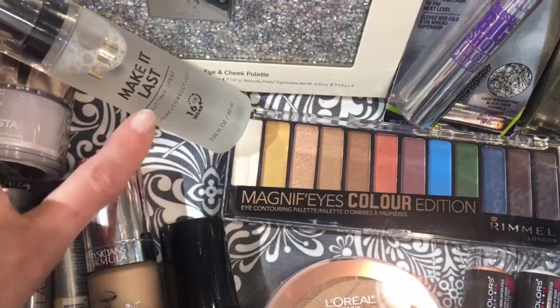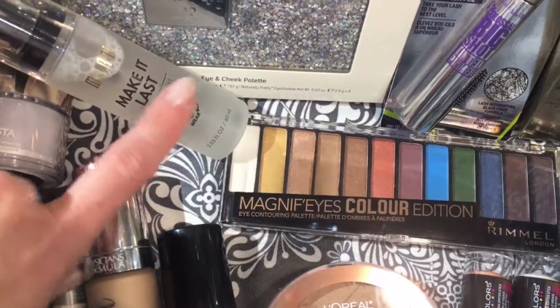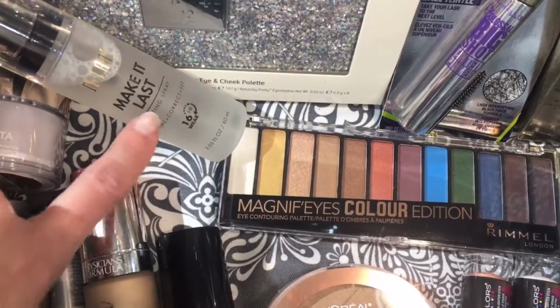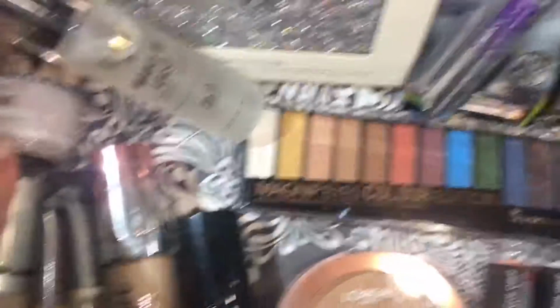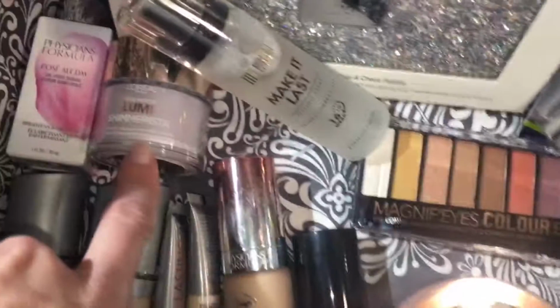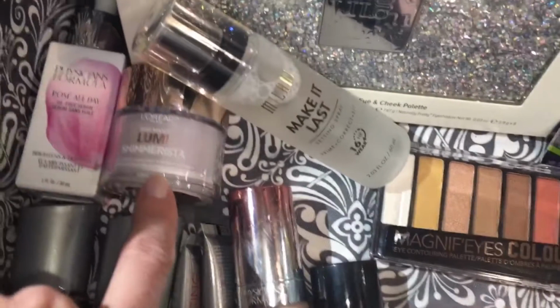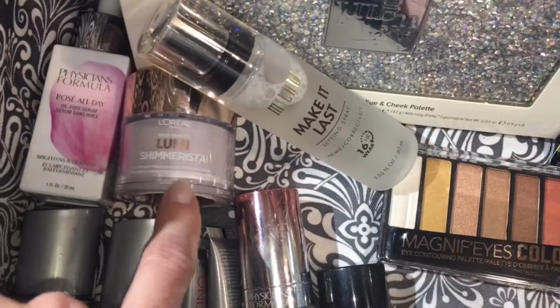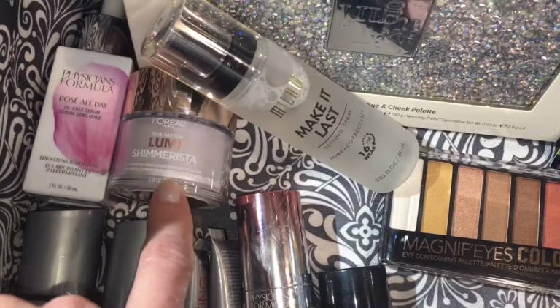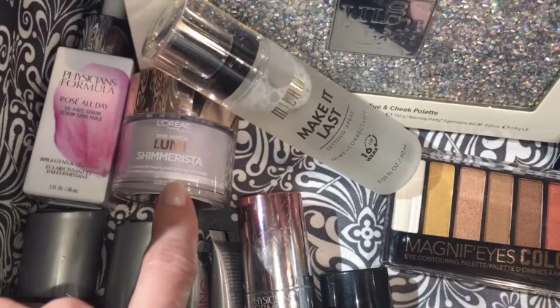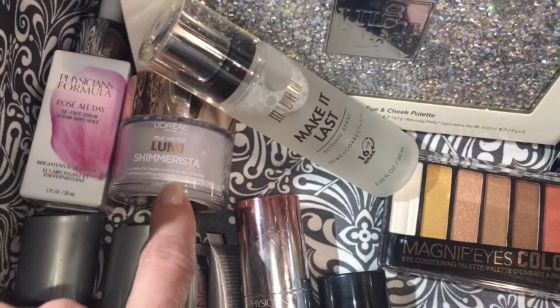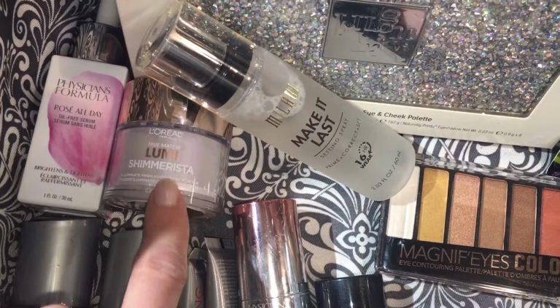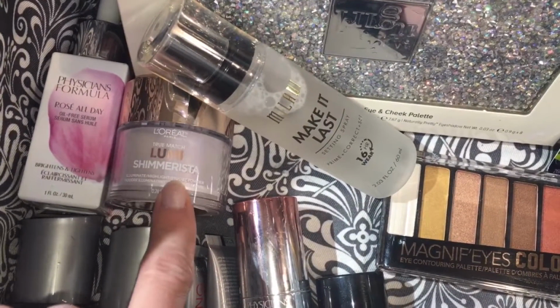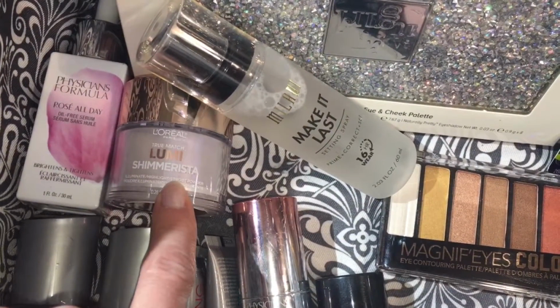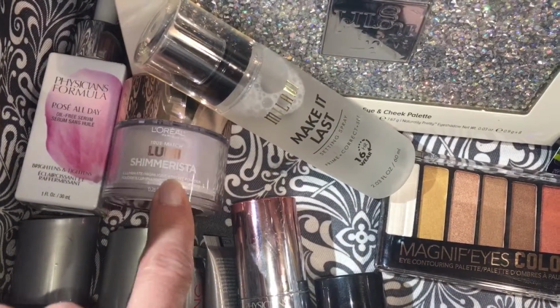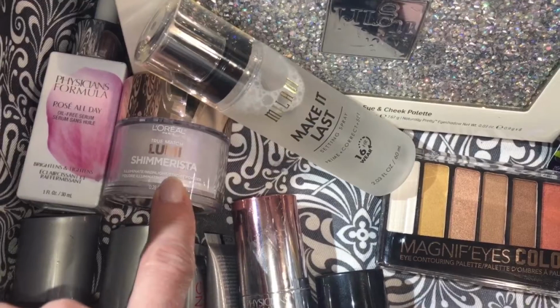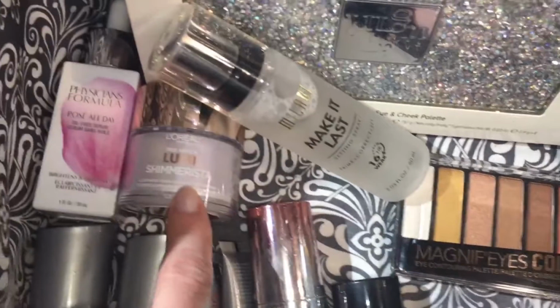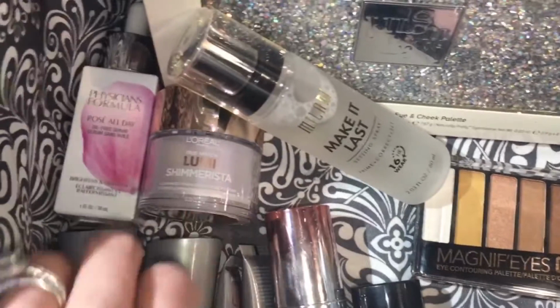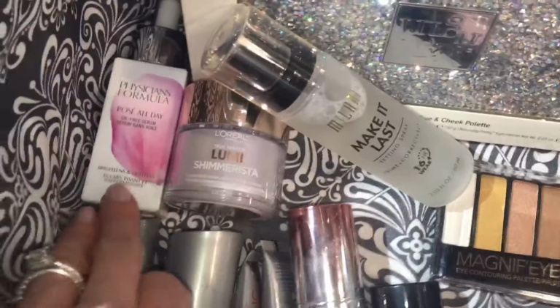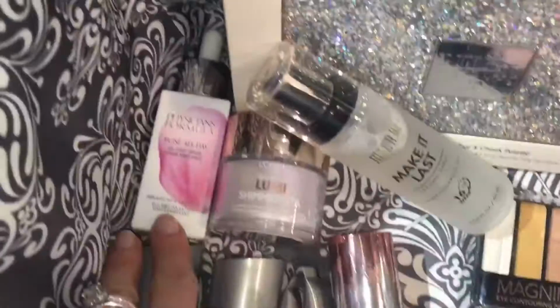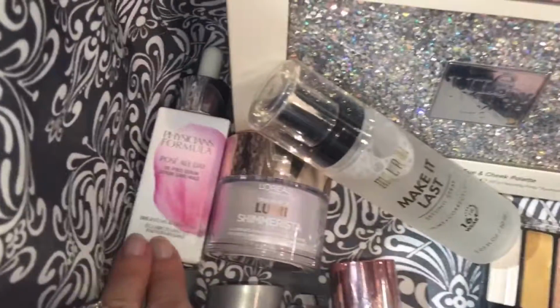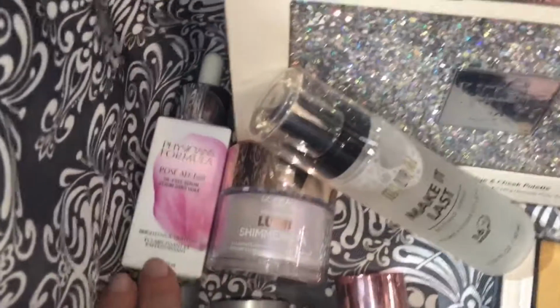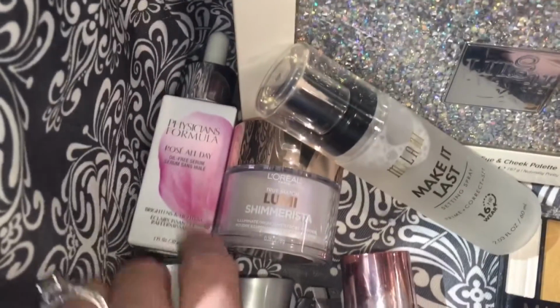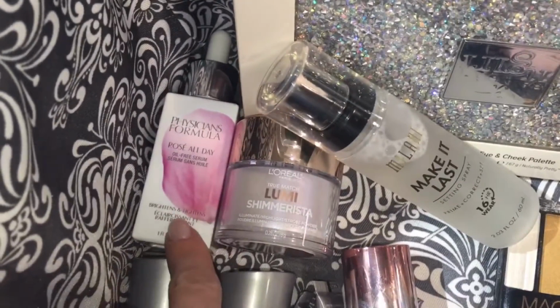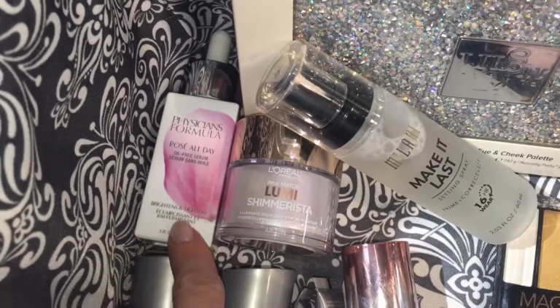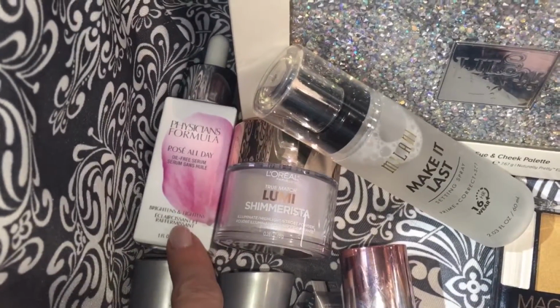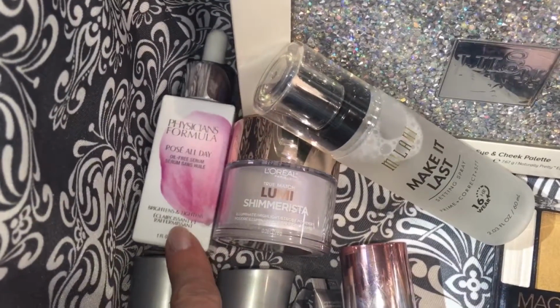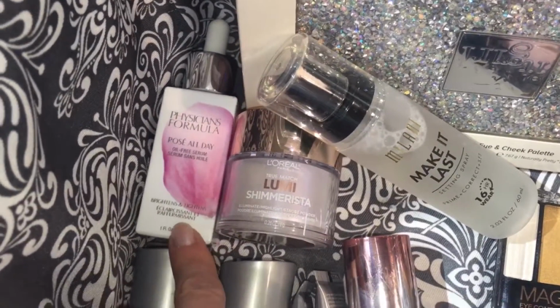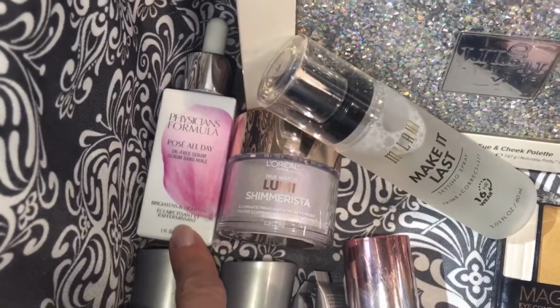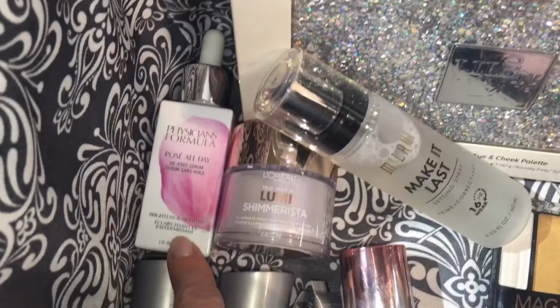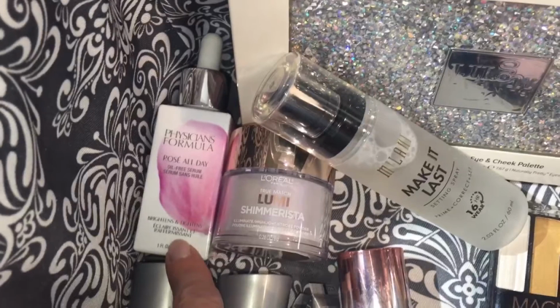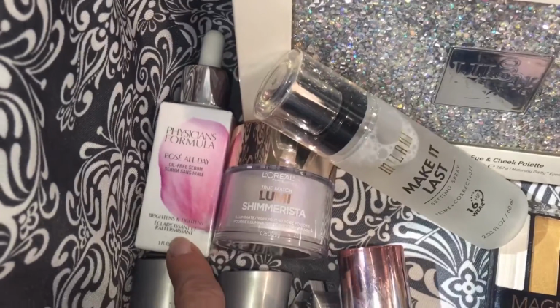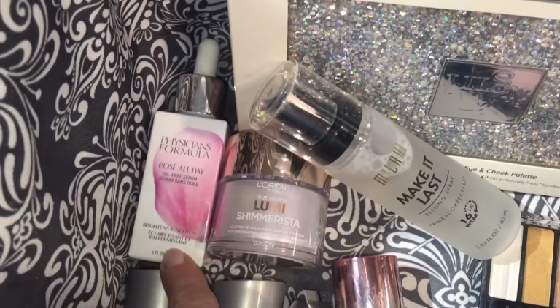The L'Oreal shimmery product I love as an inner corner highlight. The Physicians Formula Rosé All Day is a really beautiful primer serum — I love the pink glow it gives my skin. It's really nice and not an overpowering fragrance at all, so I like that.